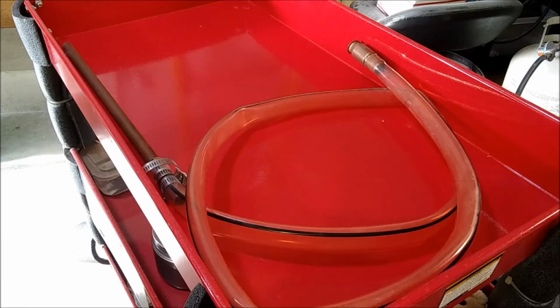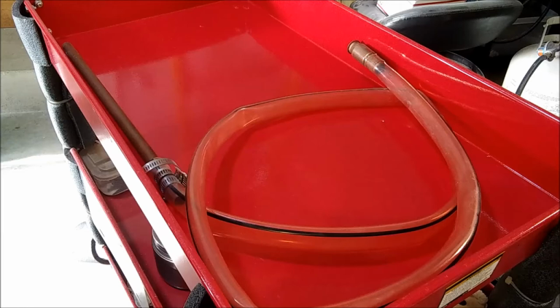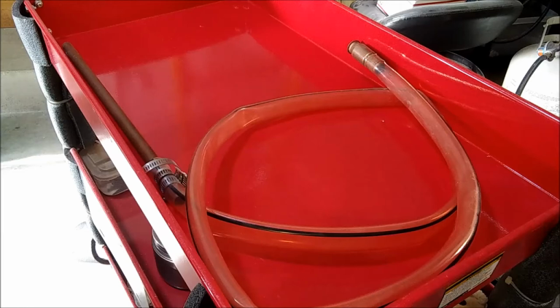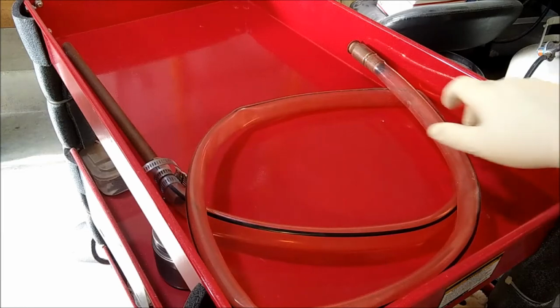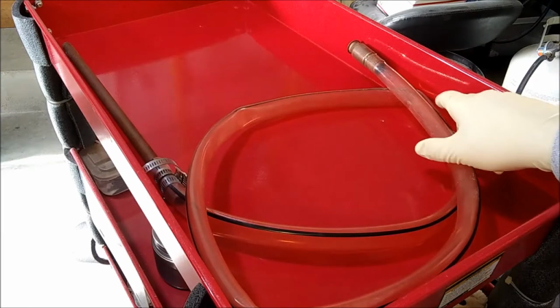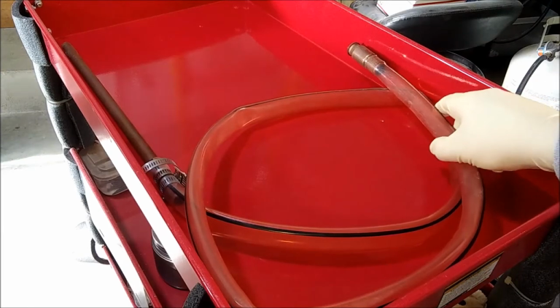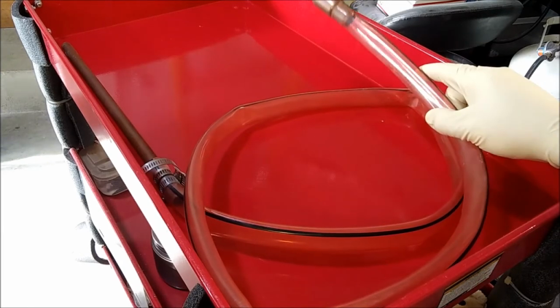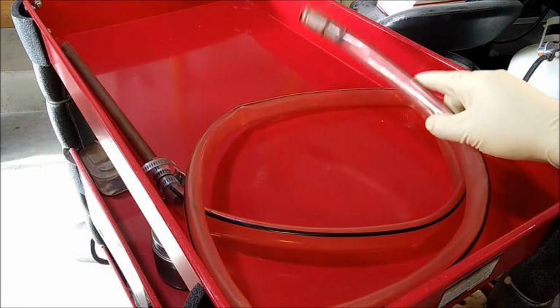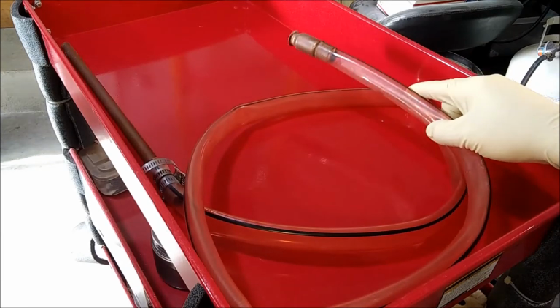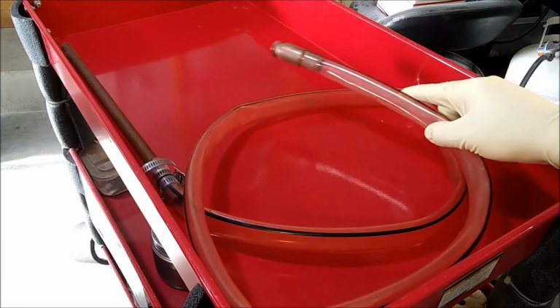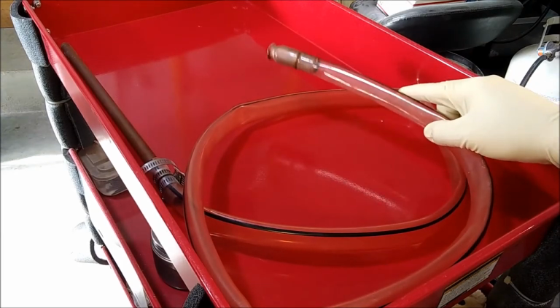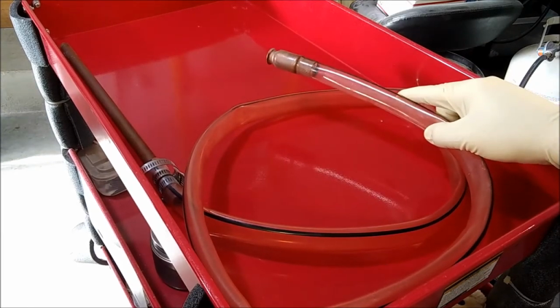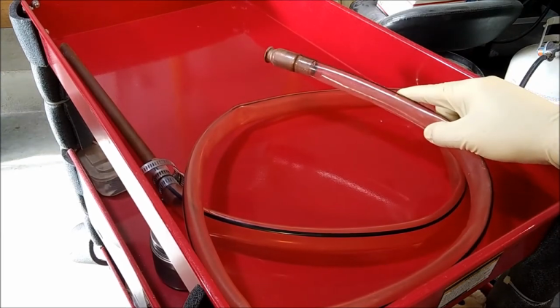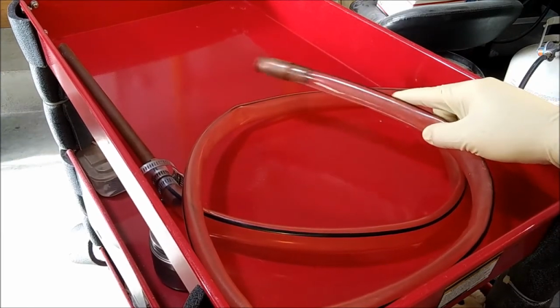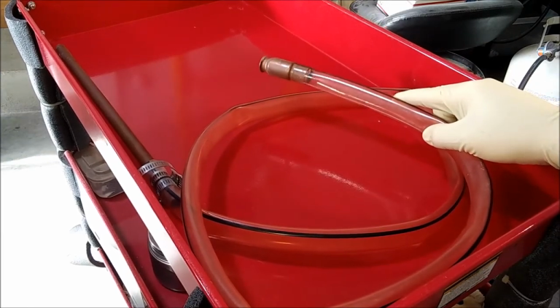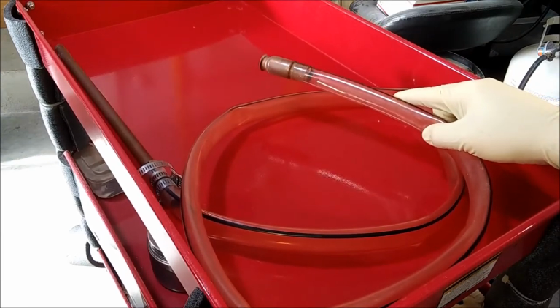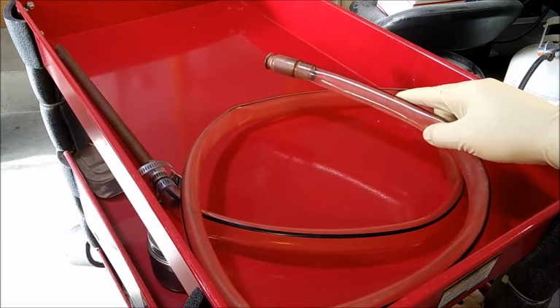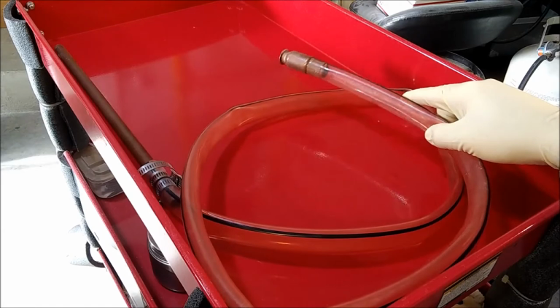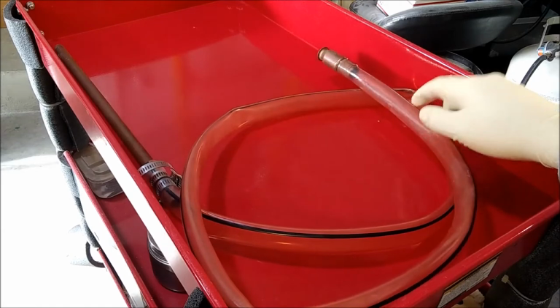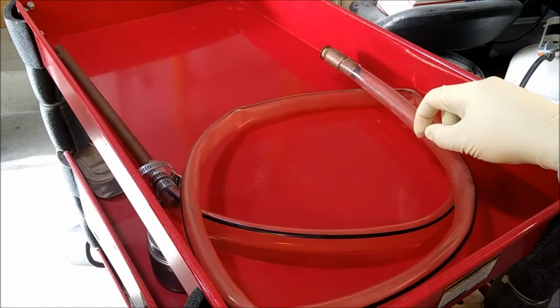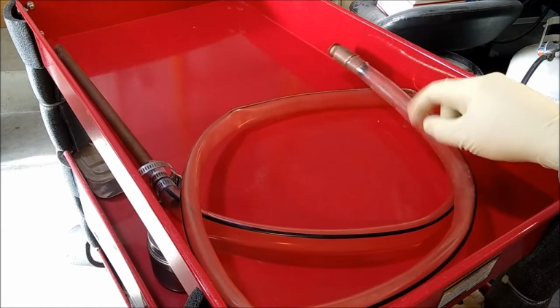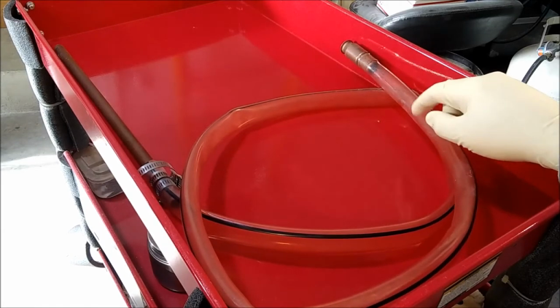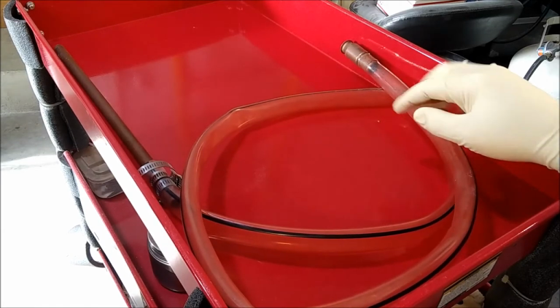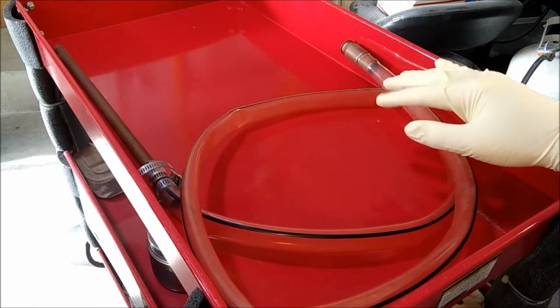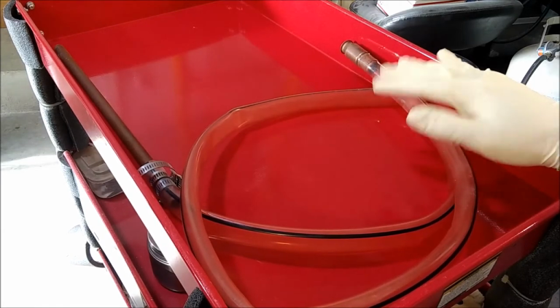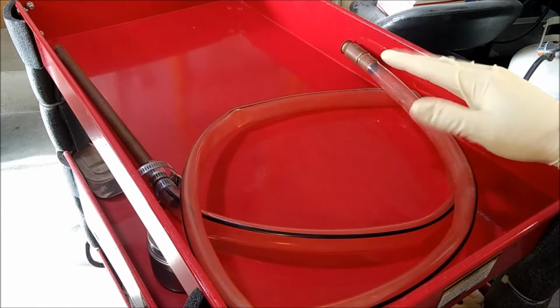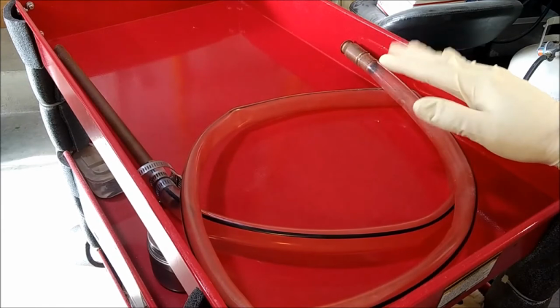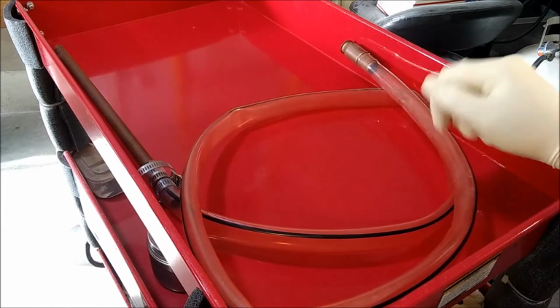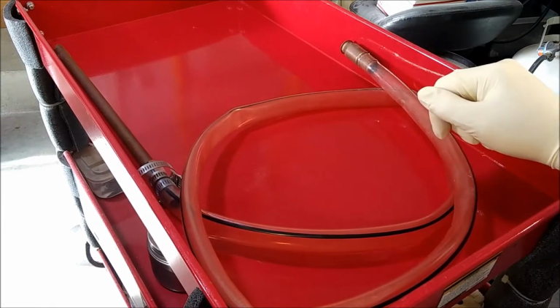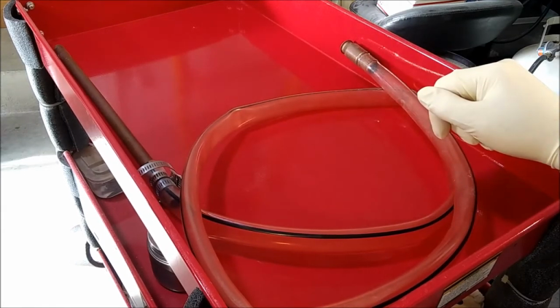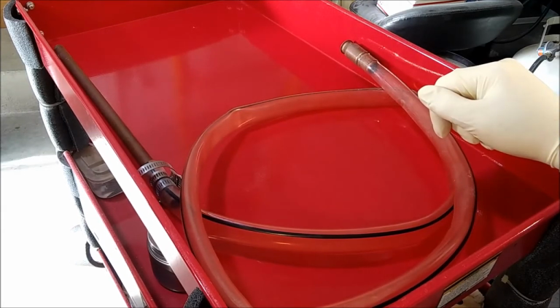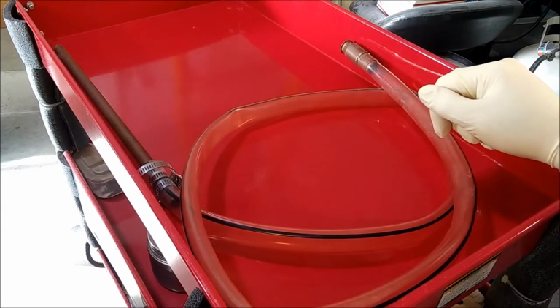Hey guys, welcome back to the channel. Today we're going to be talking about this guy here, and this is a shaker tube. What it actually is, is kind of a more or less self-priming siphon tube.